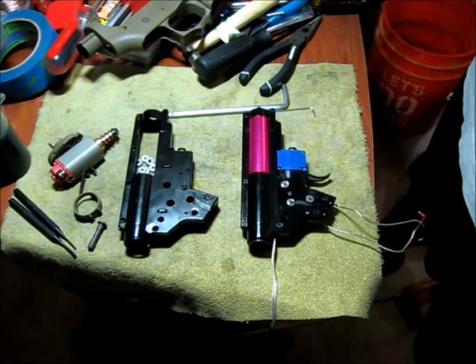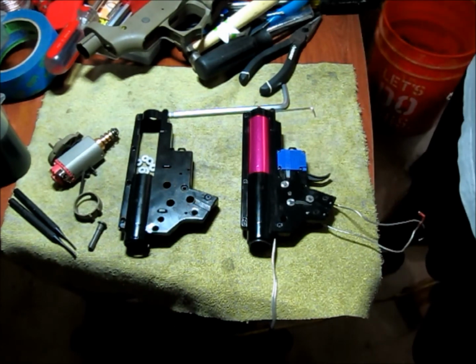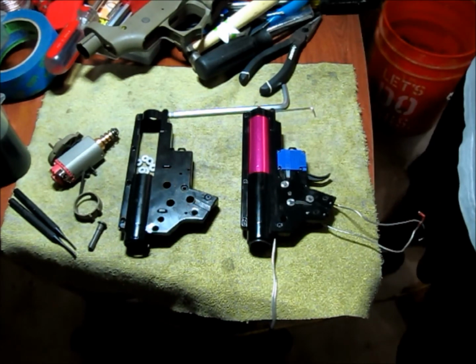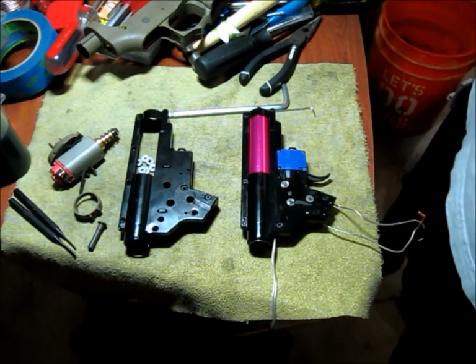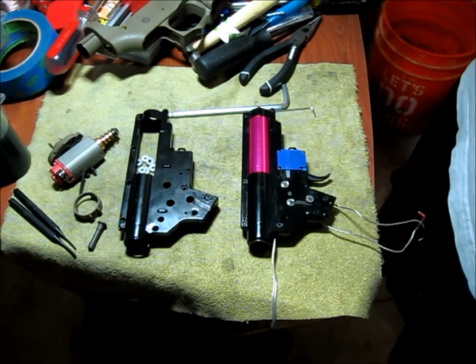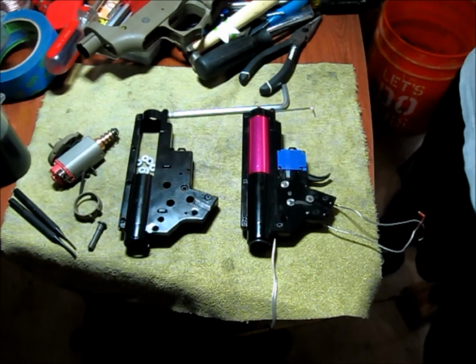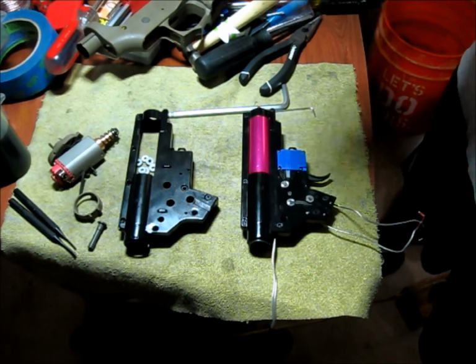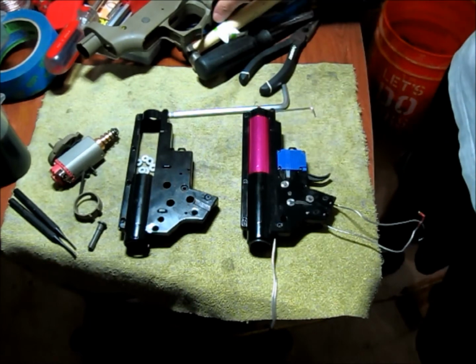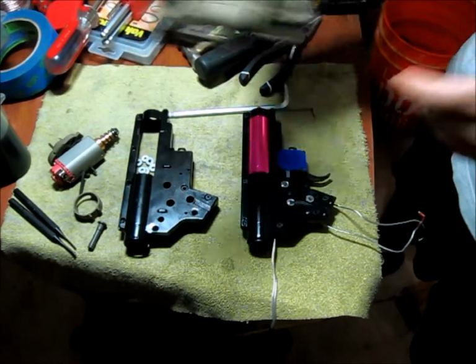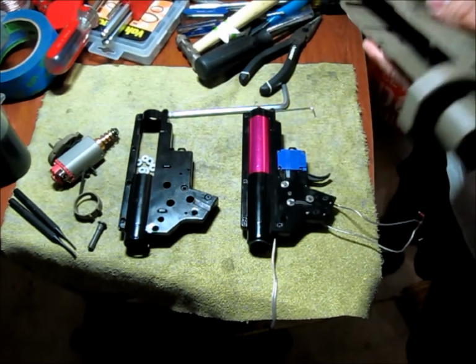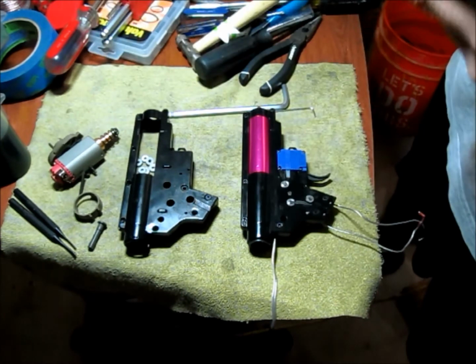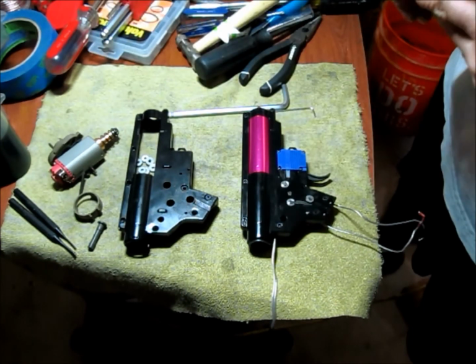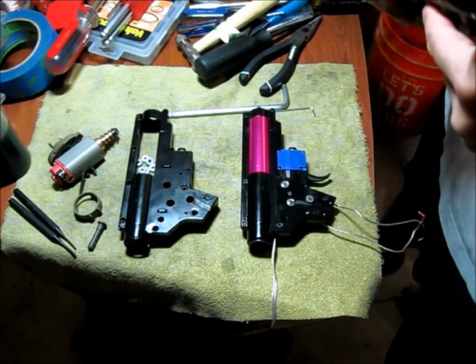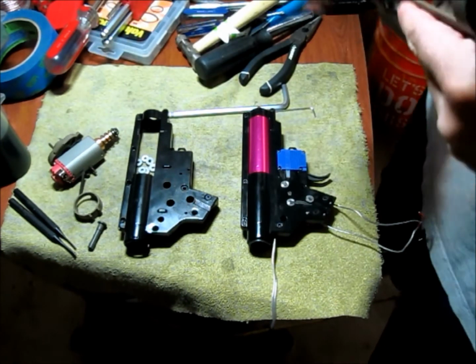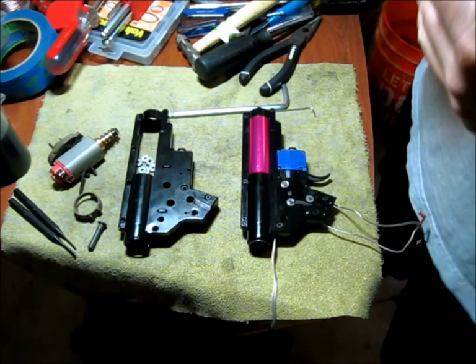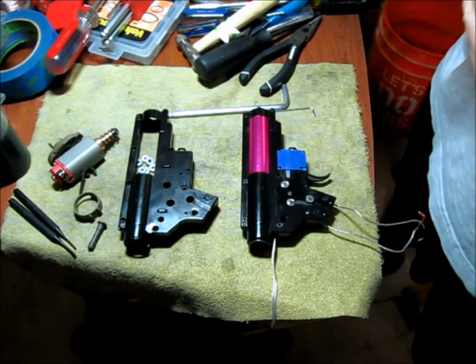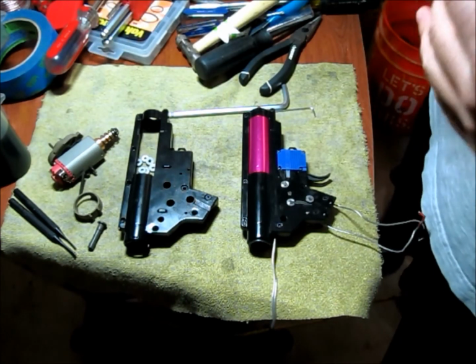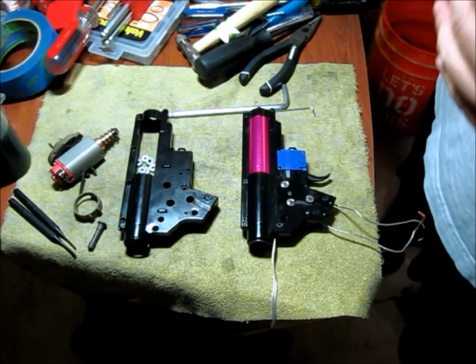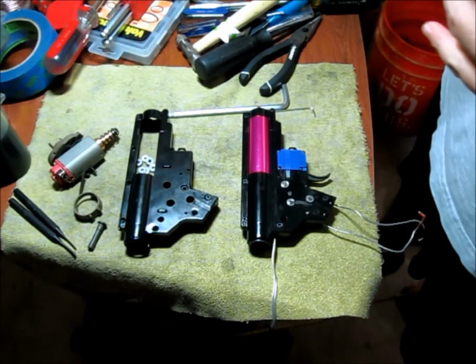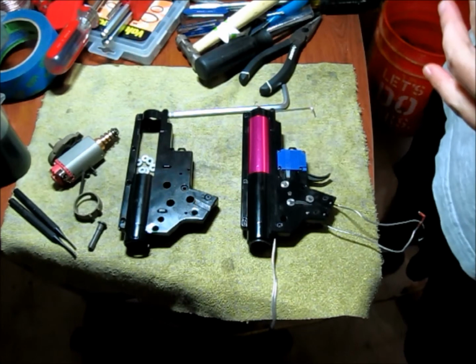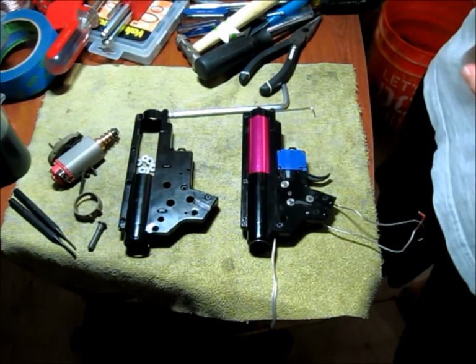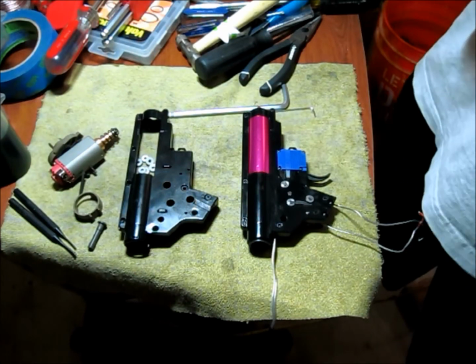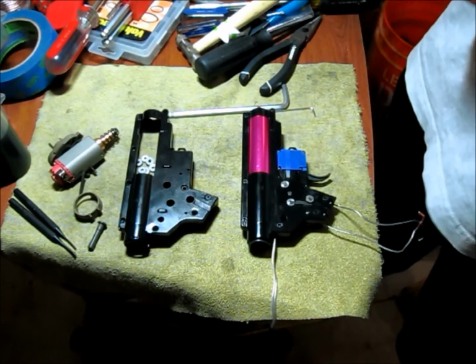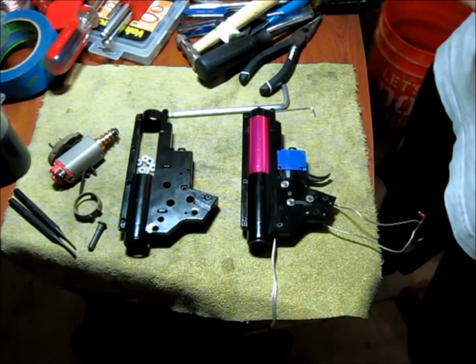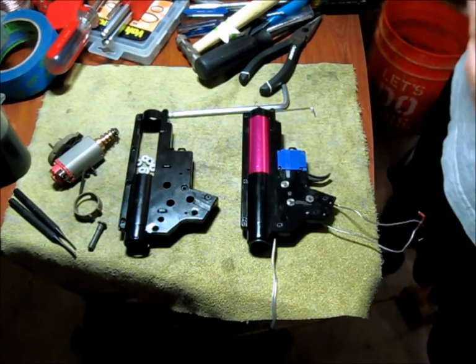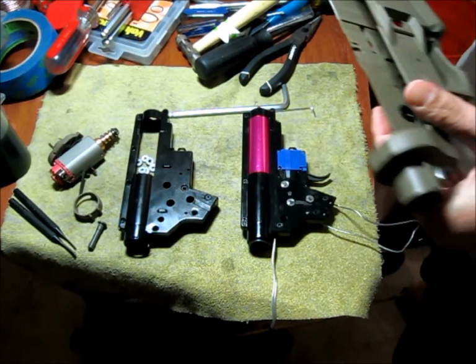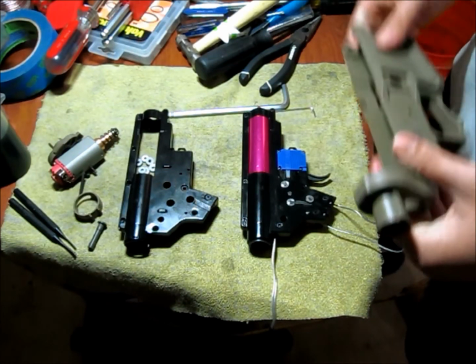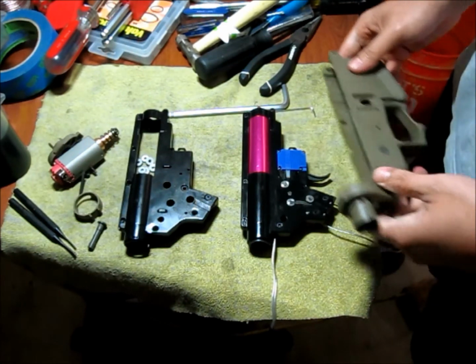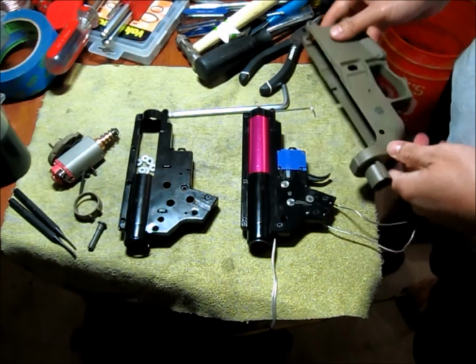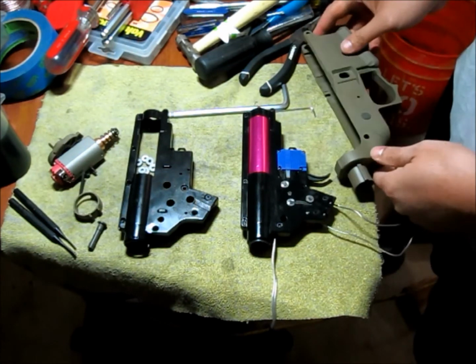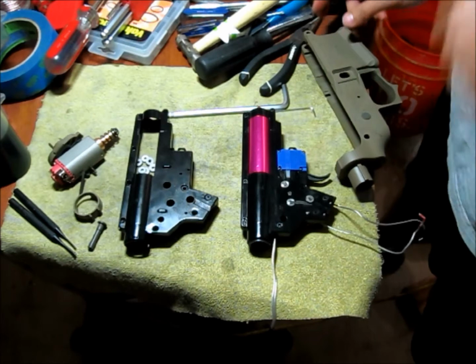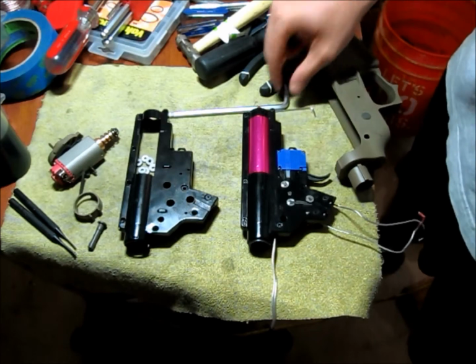Everyone knows that if you look closely at the Amoba series line, all their lowers are basically the same. It doesn't matter if you get the pistol, the Honey Badger, the 6-incher, or the 10-incher — the lowers are all pretty much the same.